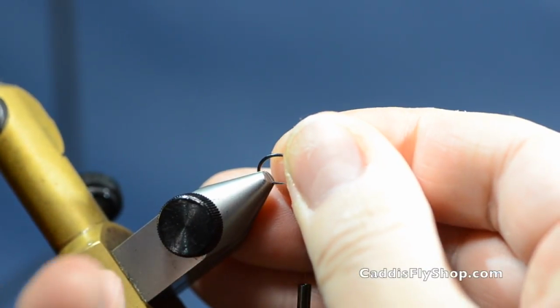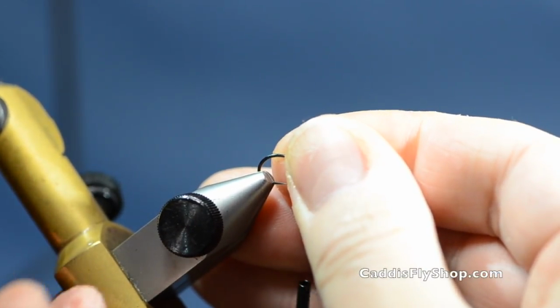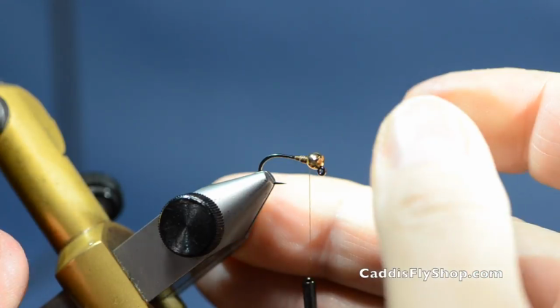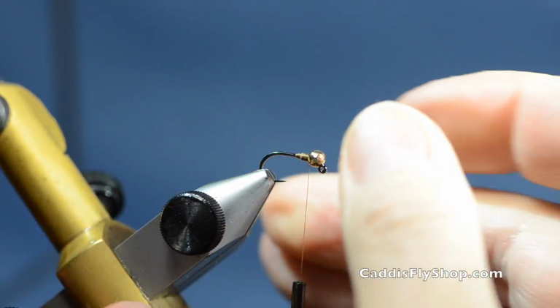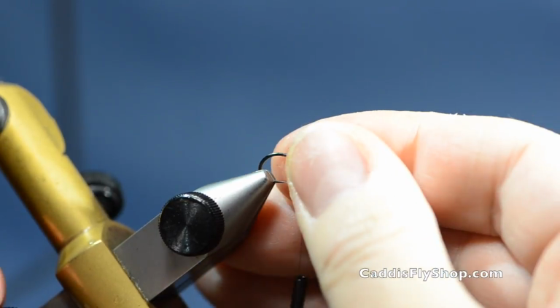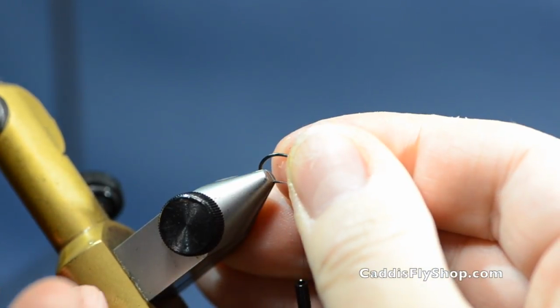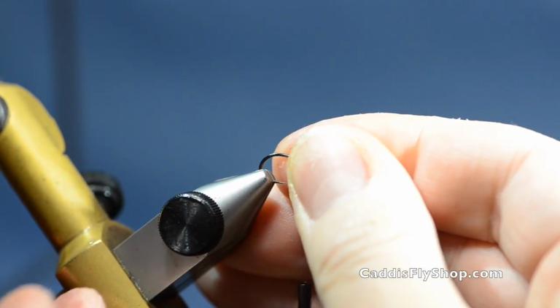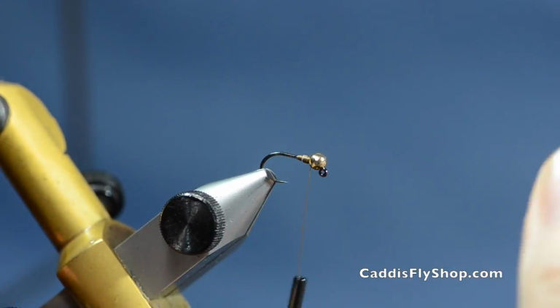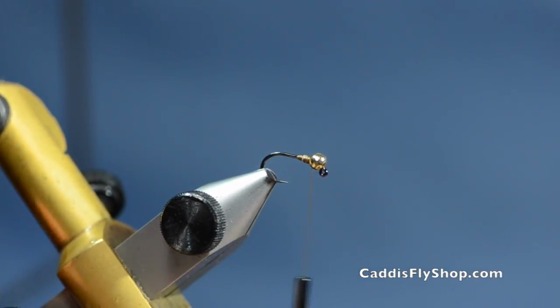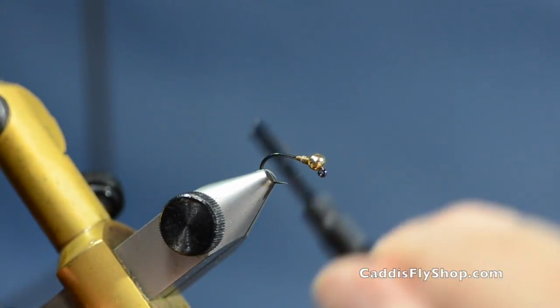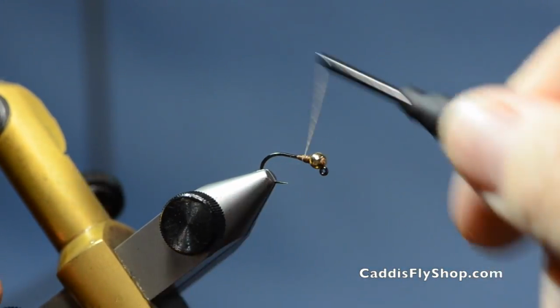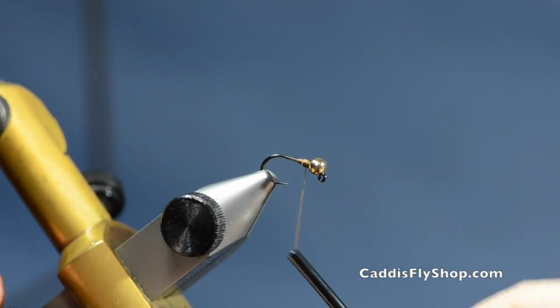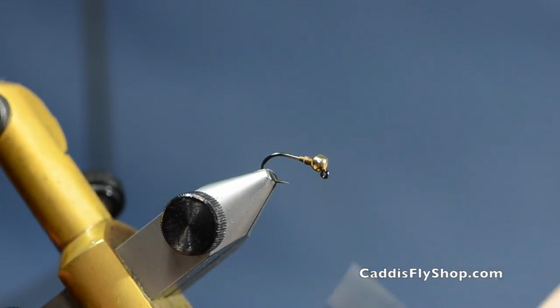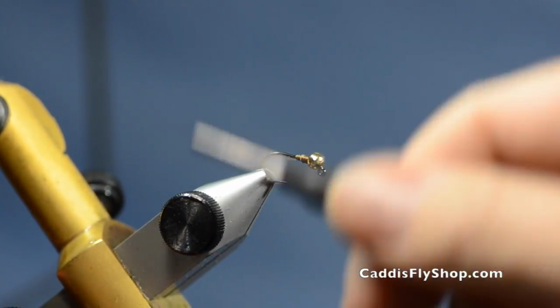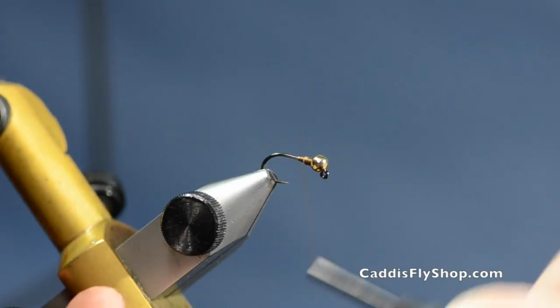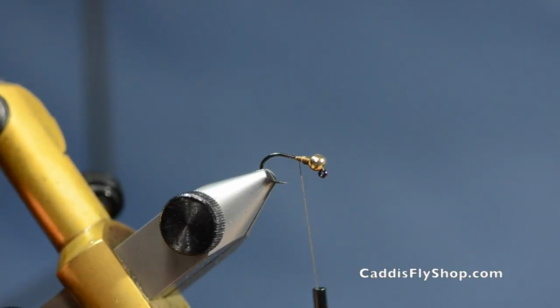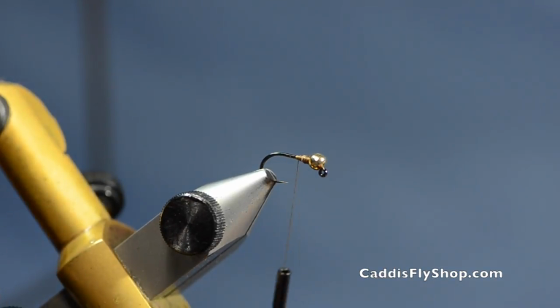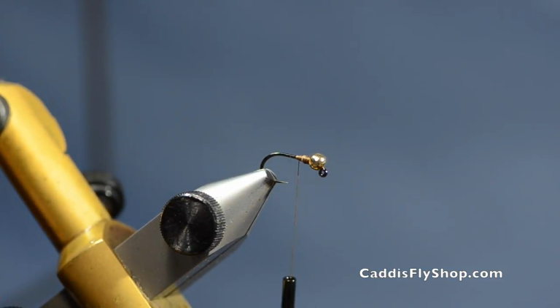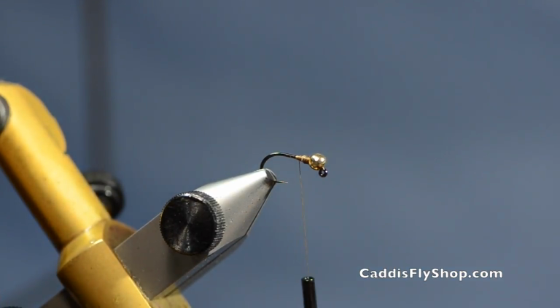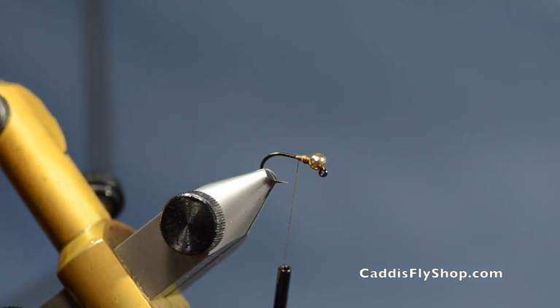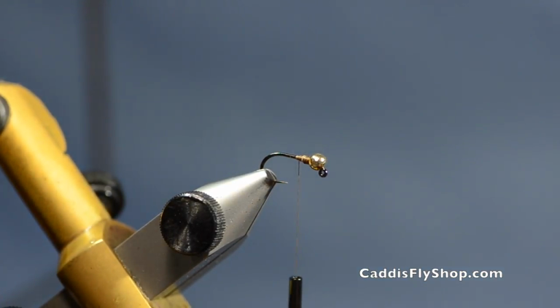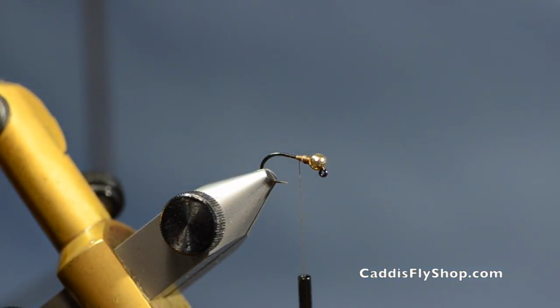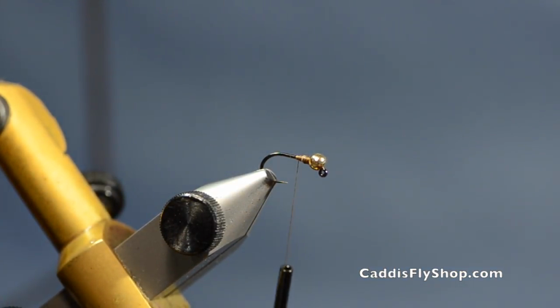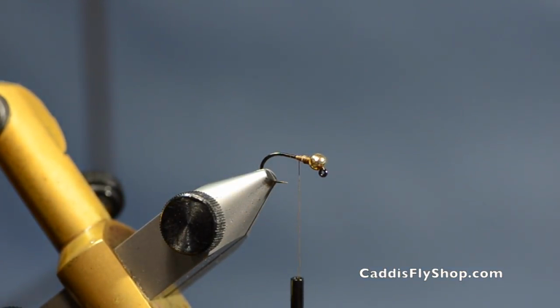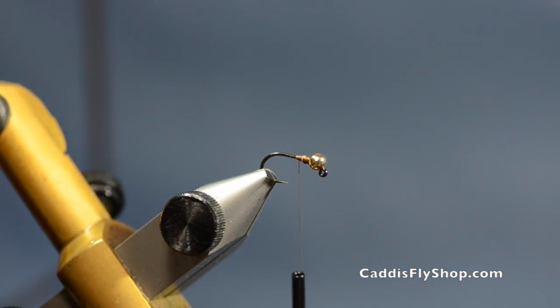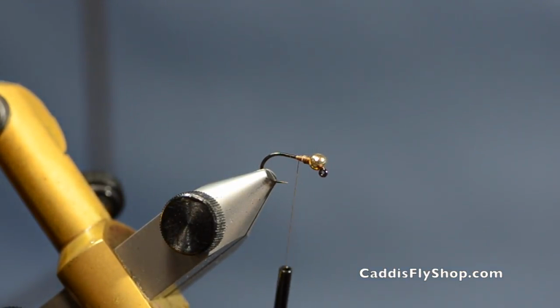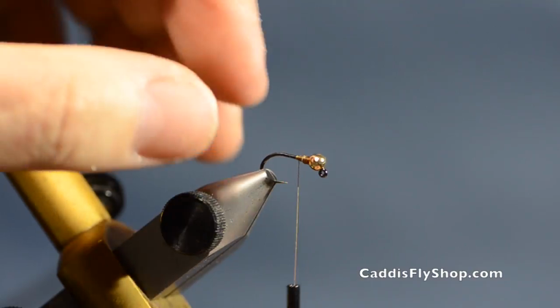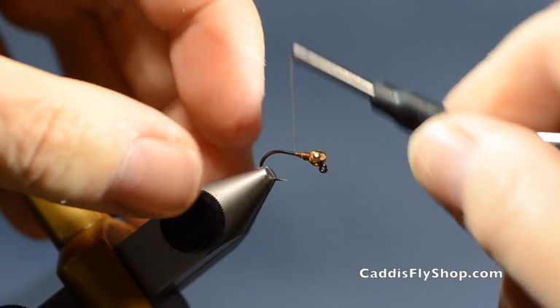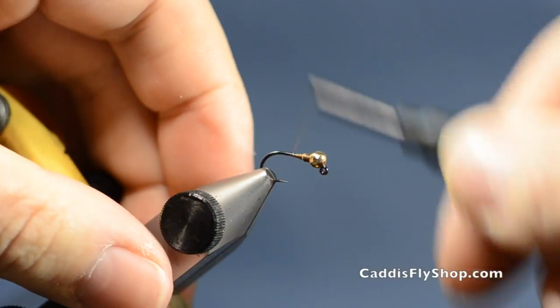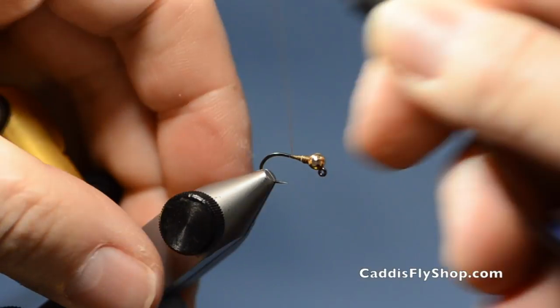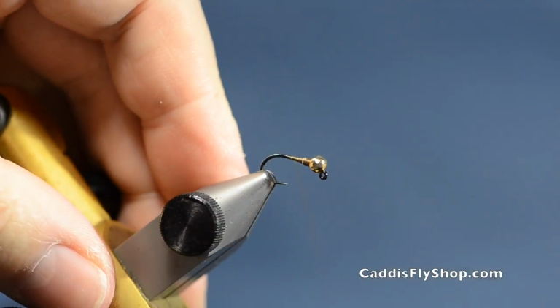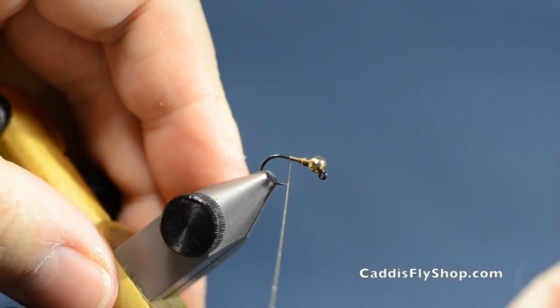You can also tie this with the next size up — go up to 5/32nds on the bead and then use 0.020 lead wire if you want to.